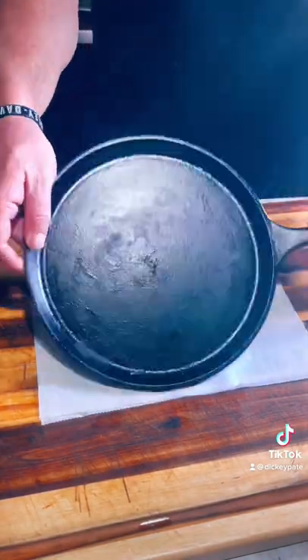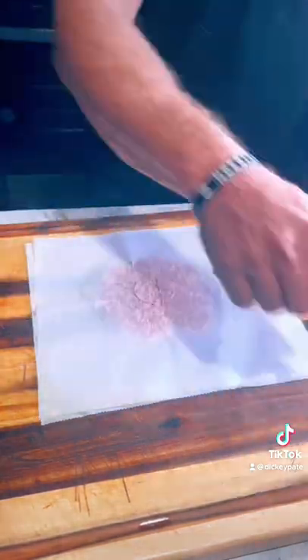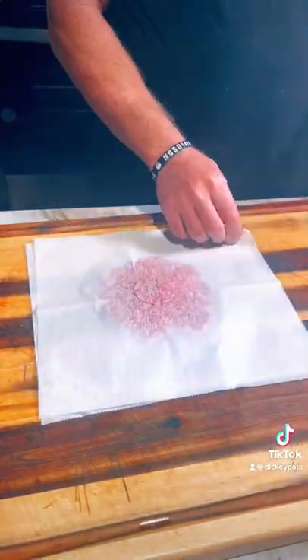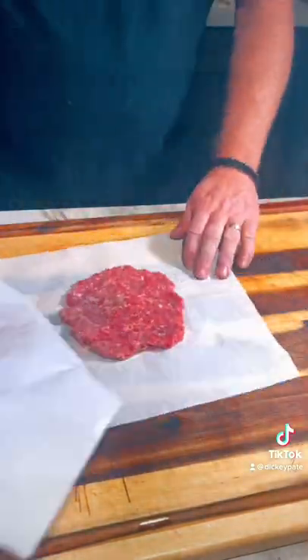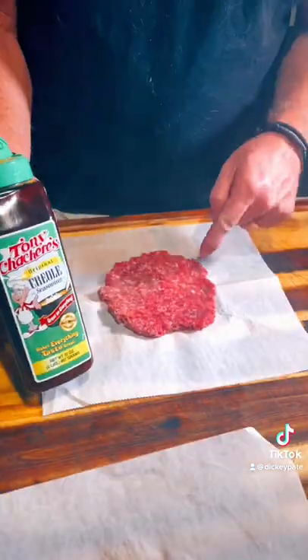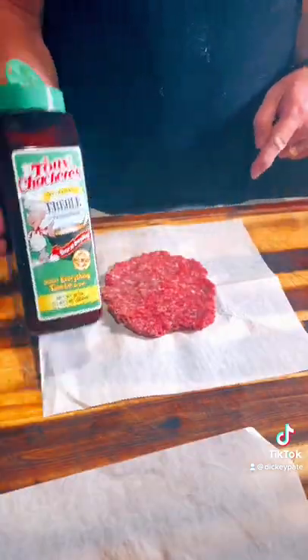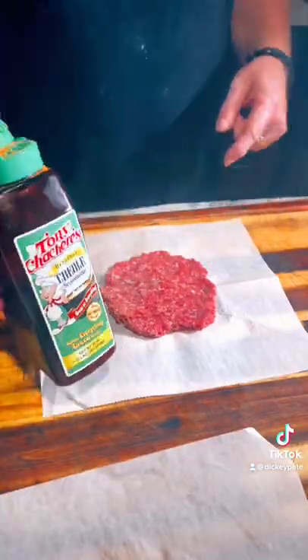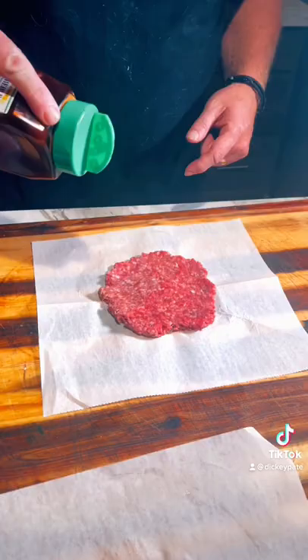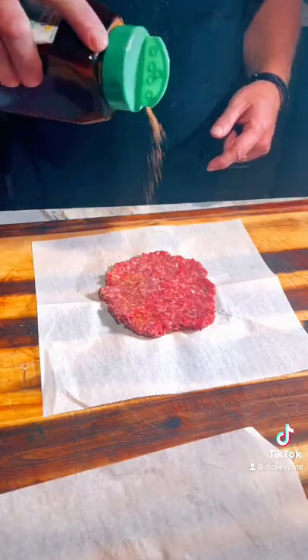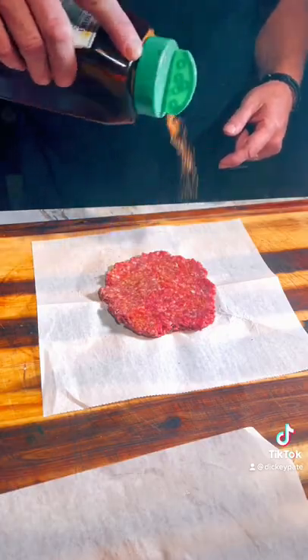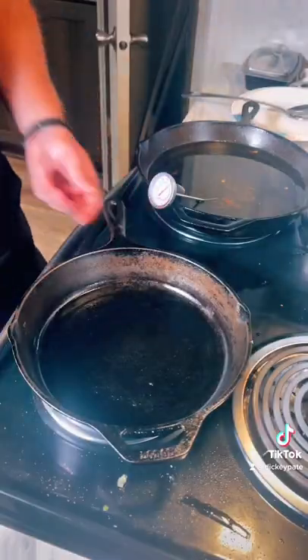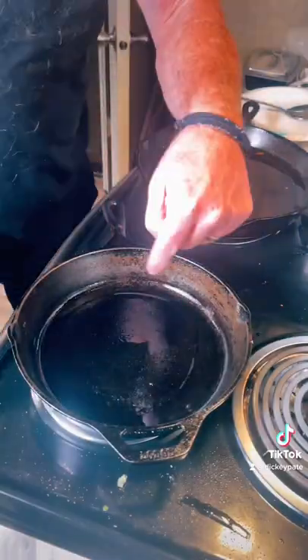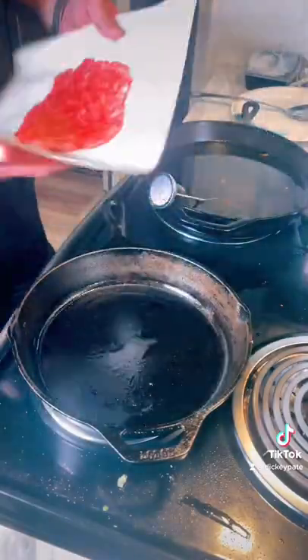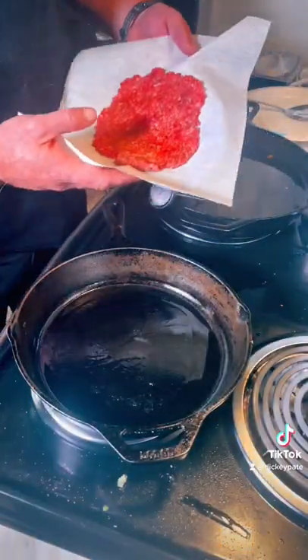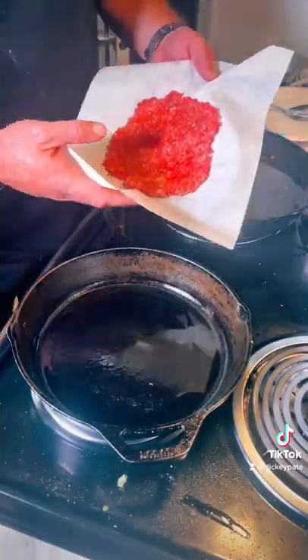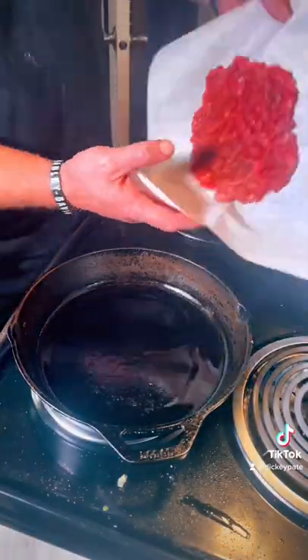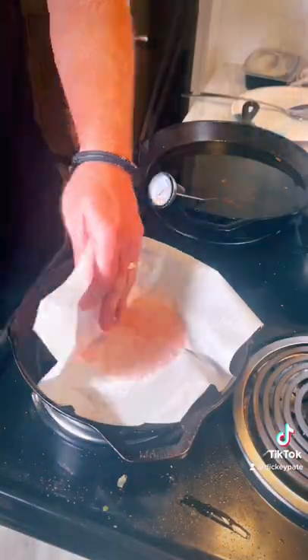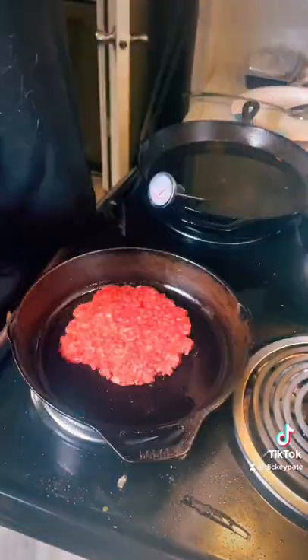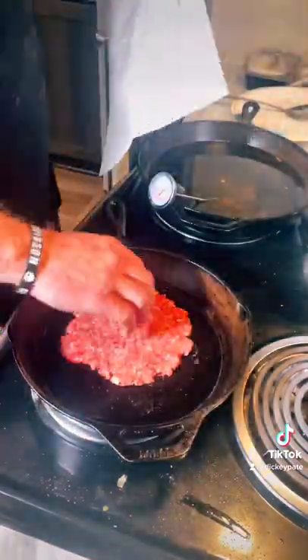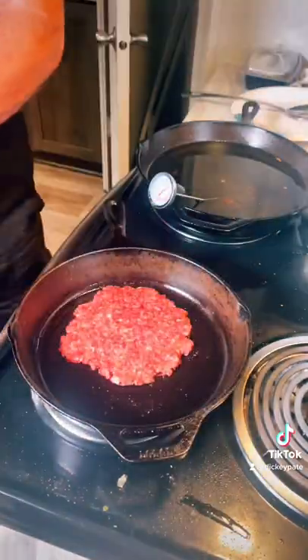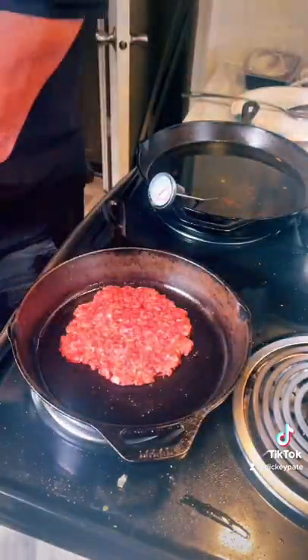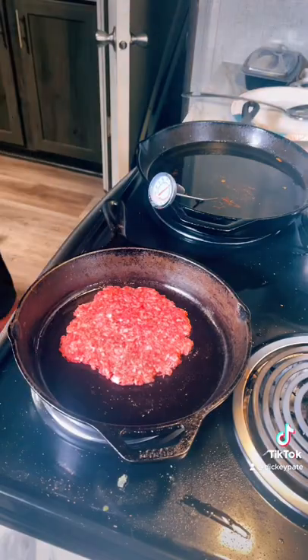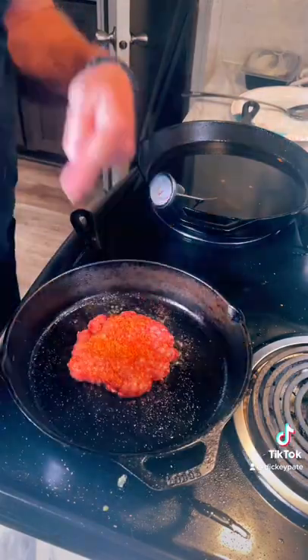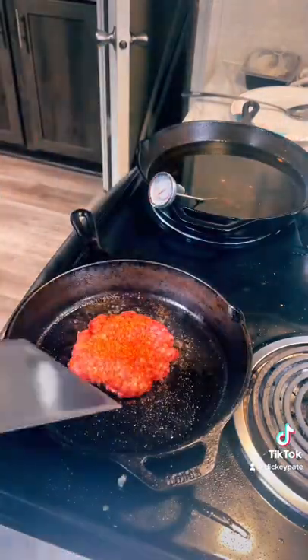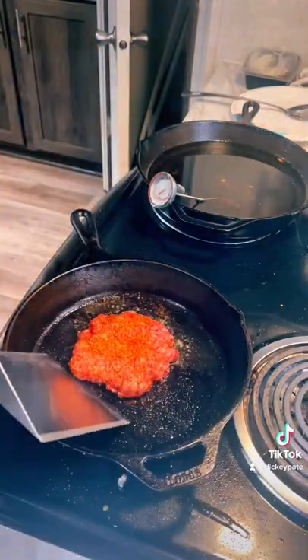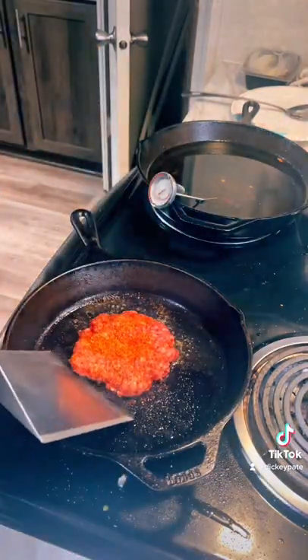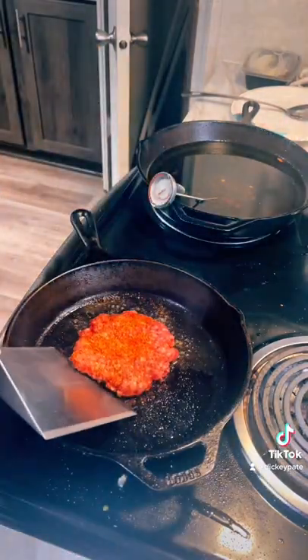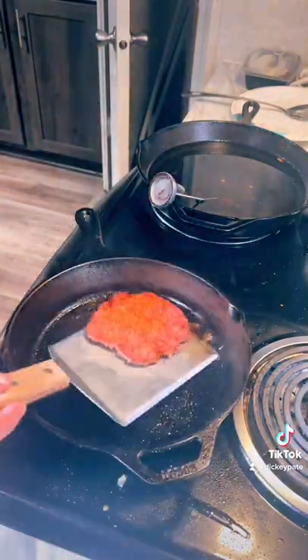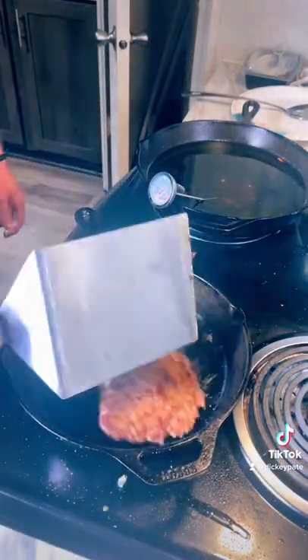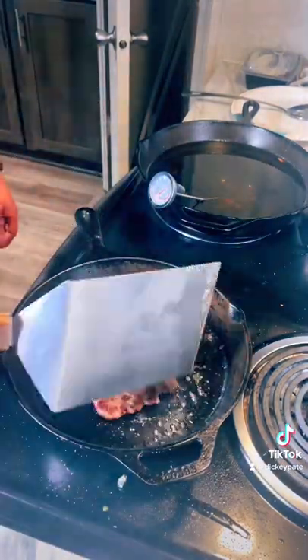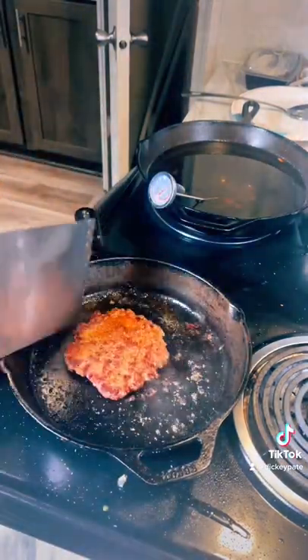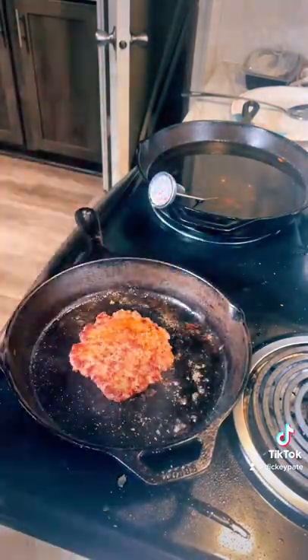Right on. Now we're gonna take that off and season it with Tony's — of course Tony's, you know how I am. Get that hot, put that pad, pull it right off, no problem. Season the top of it and then go ahead and flip it.